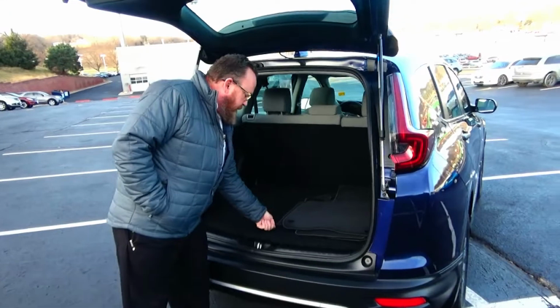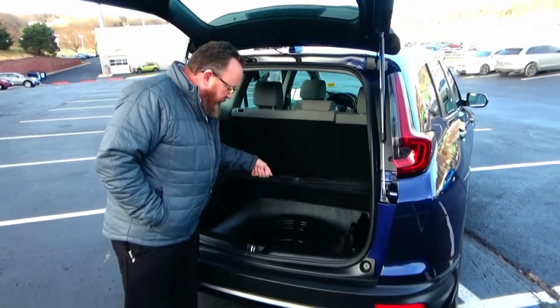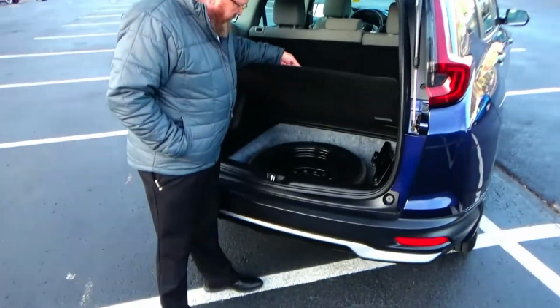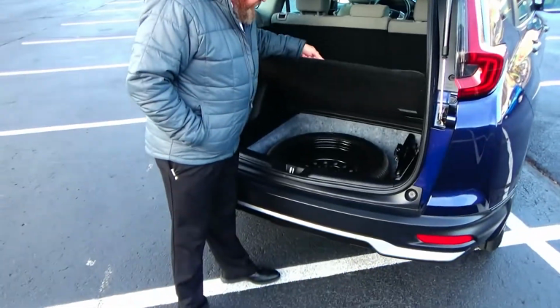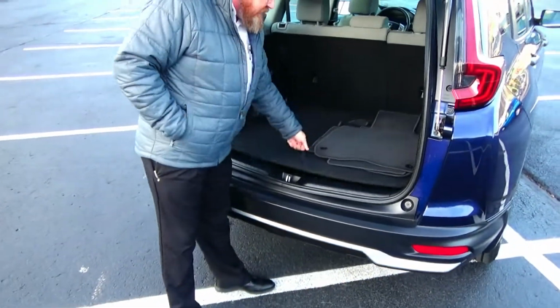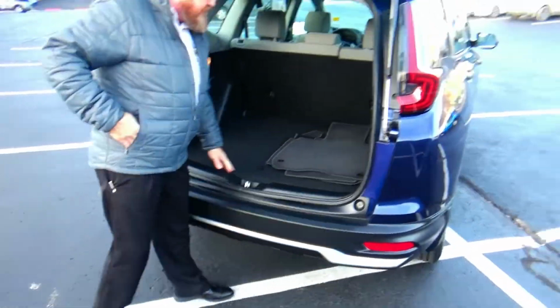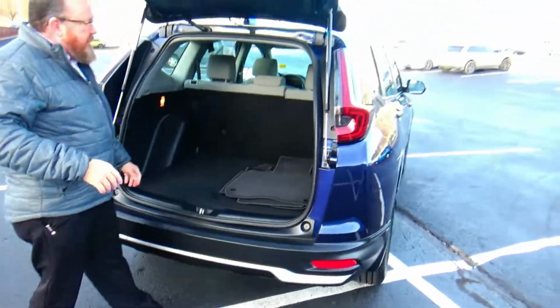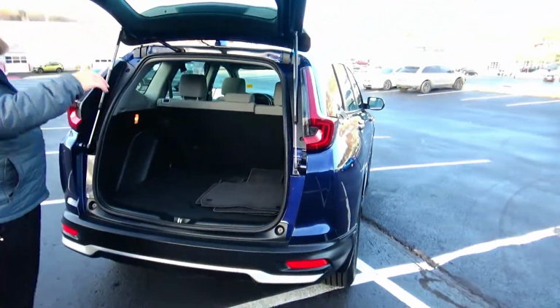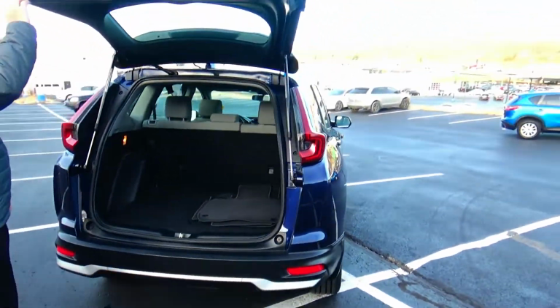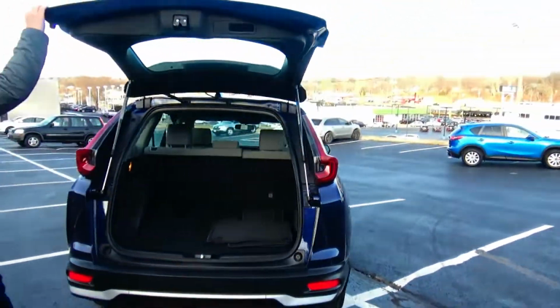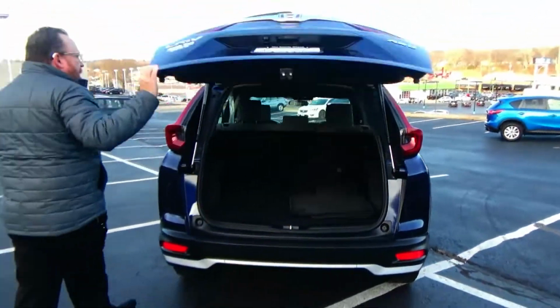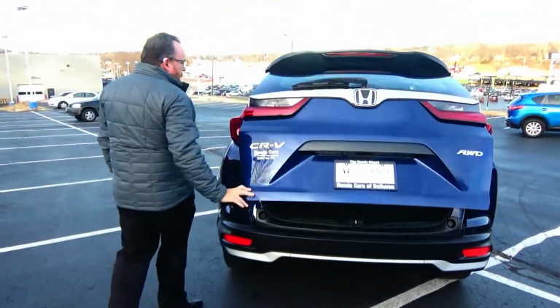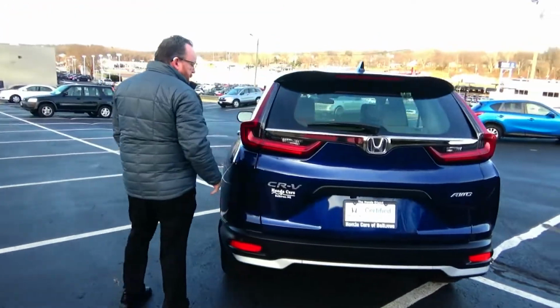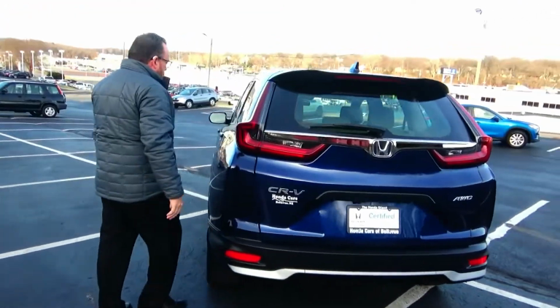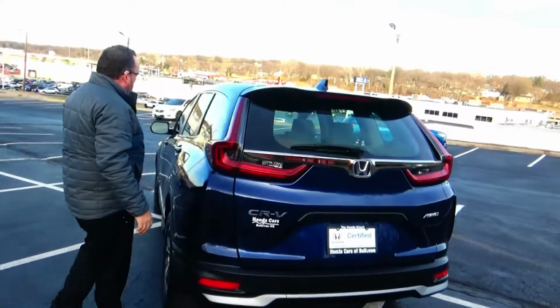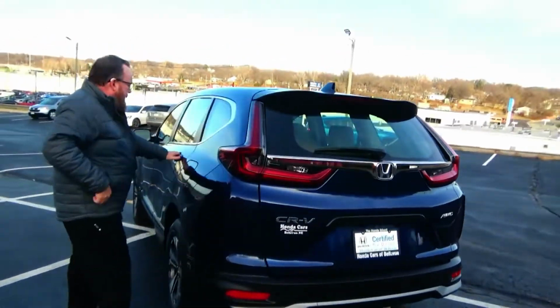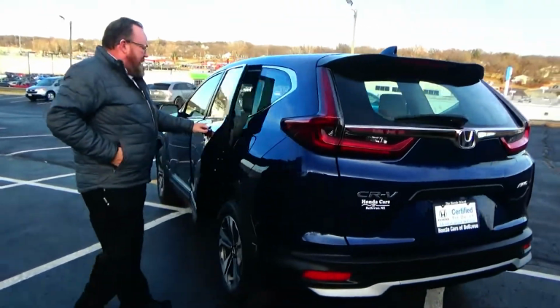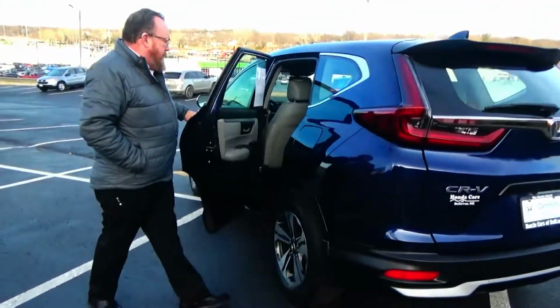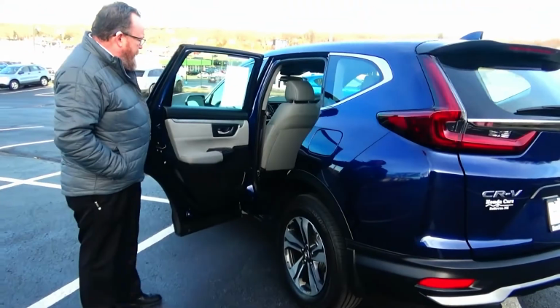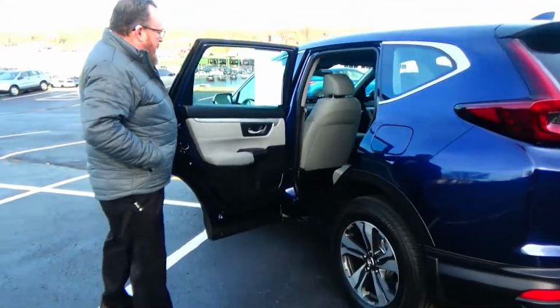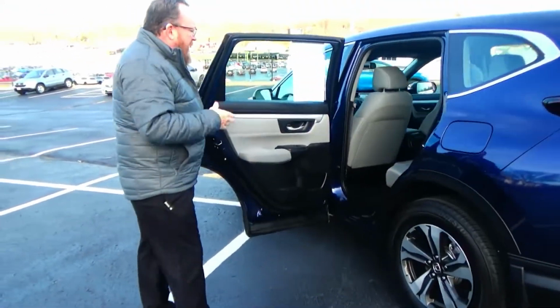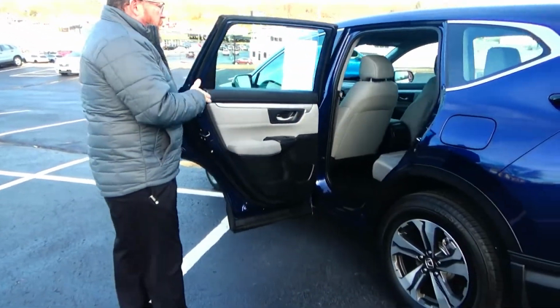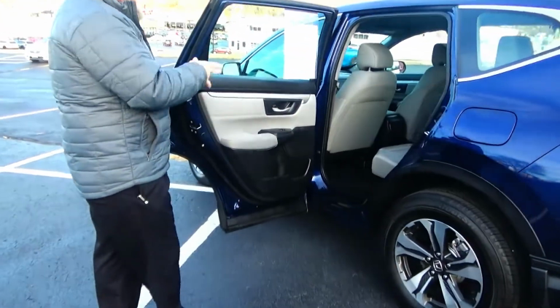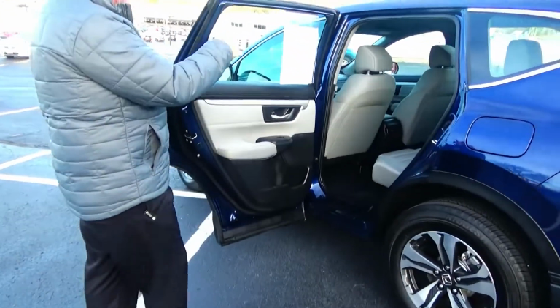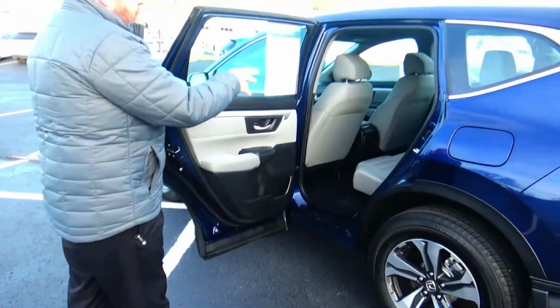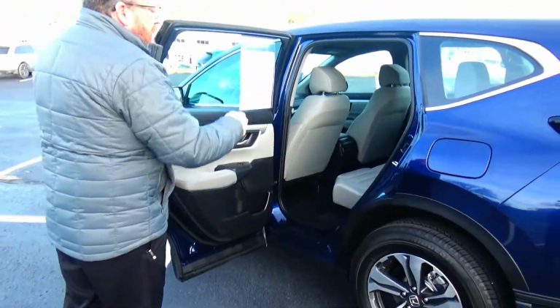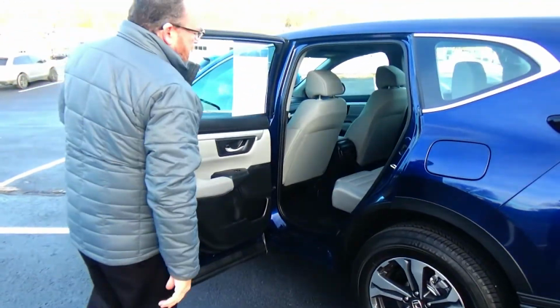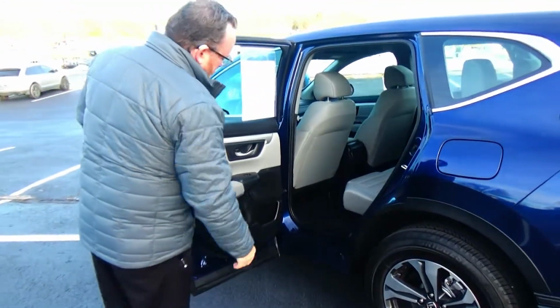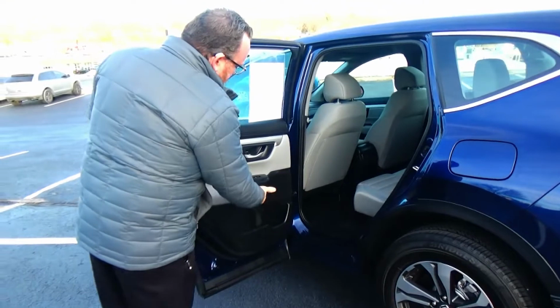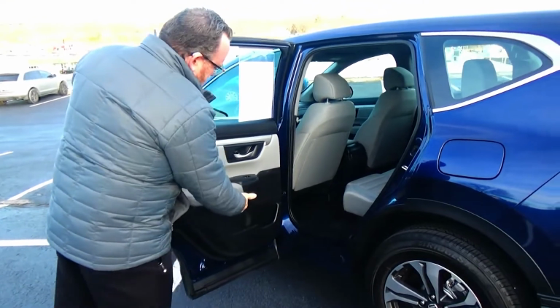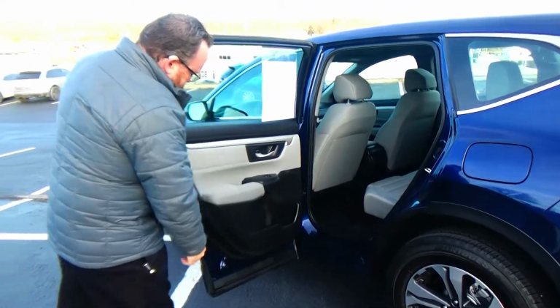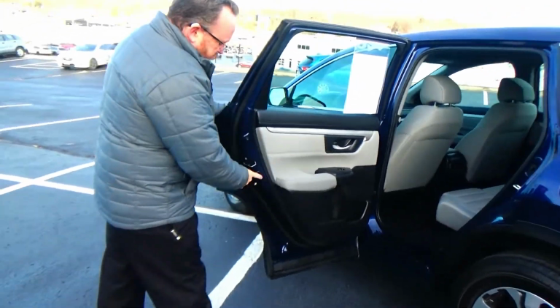All the mats are here, spare tire, jack, and tools underneath. The CR-V is a five-passenger vehicle with lots of cargo space, a flat floor, center armrest with cupholders, and a latch system for child safety seats.